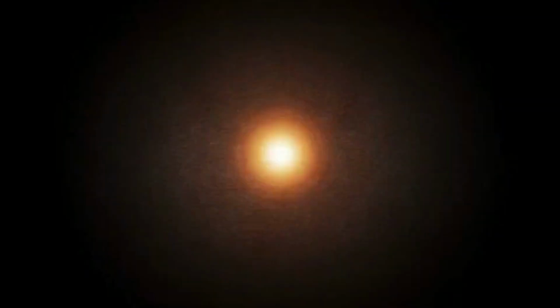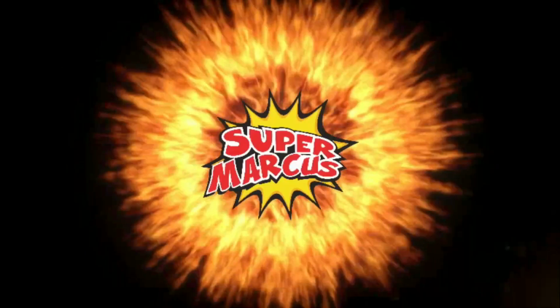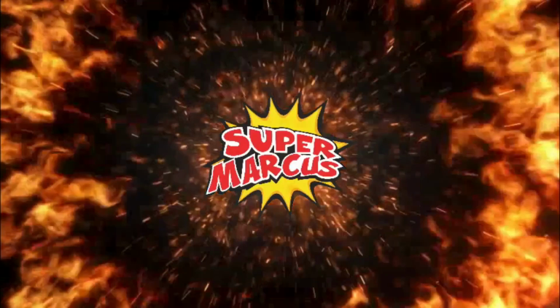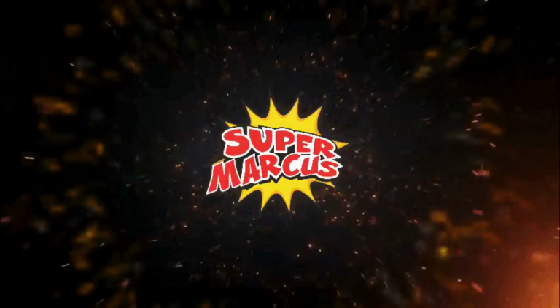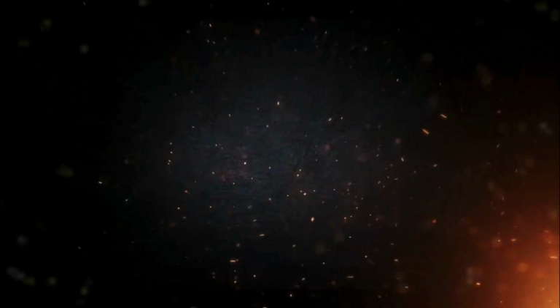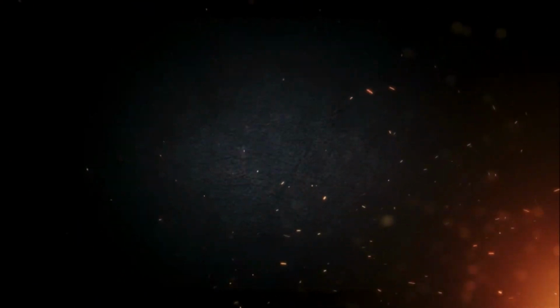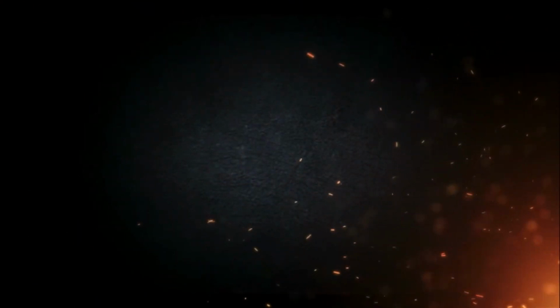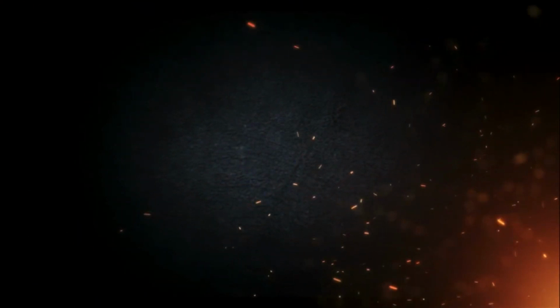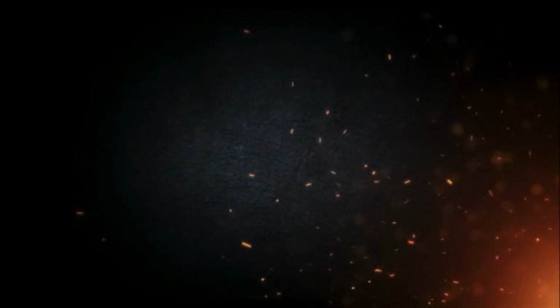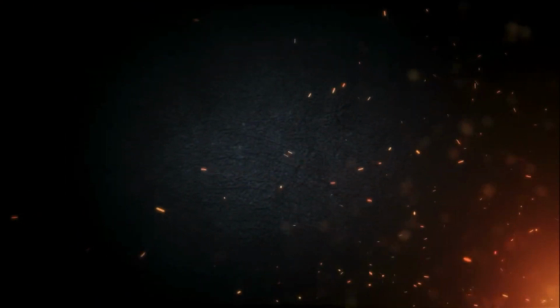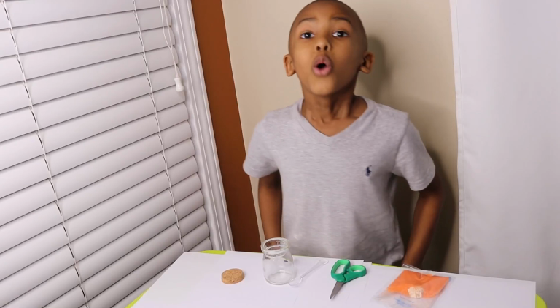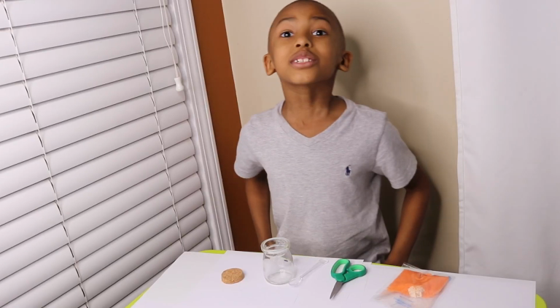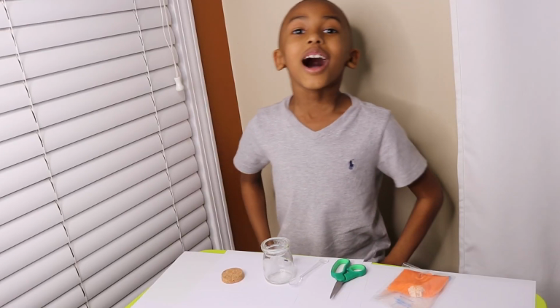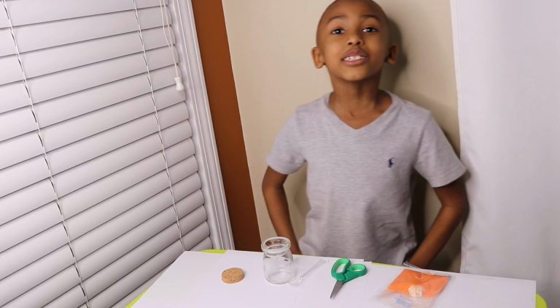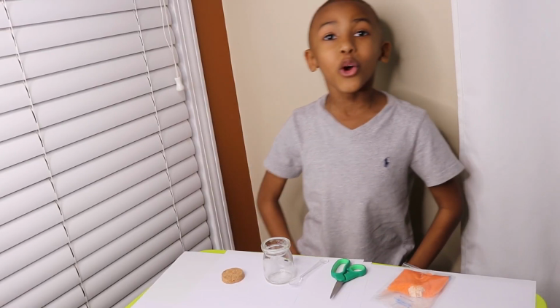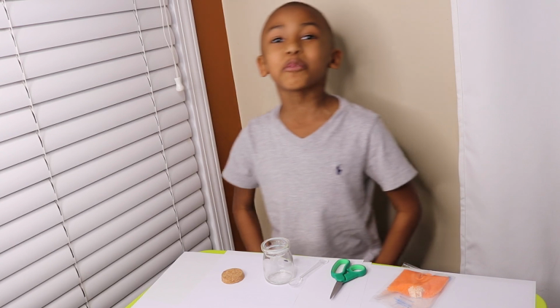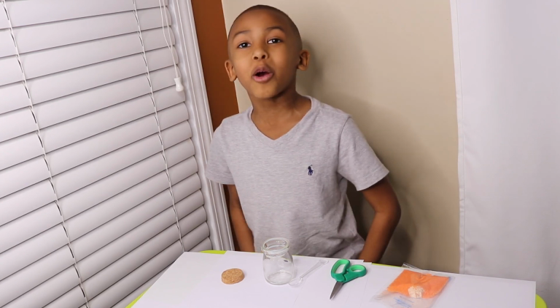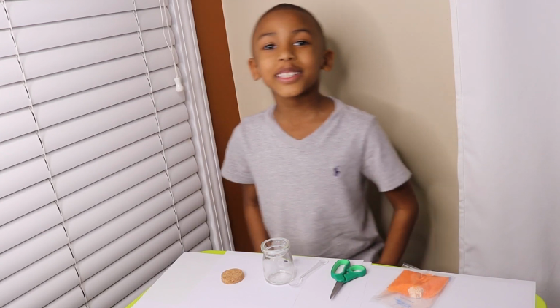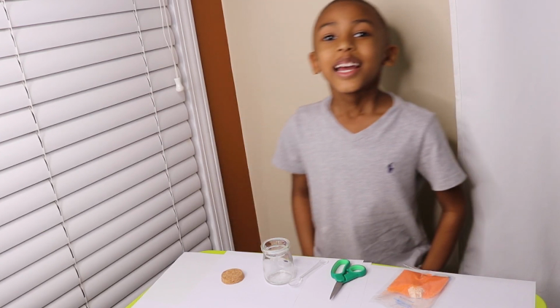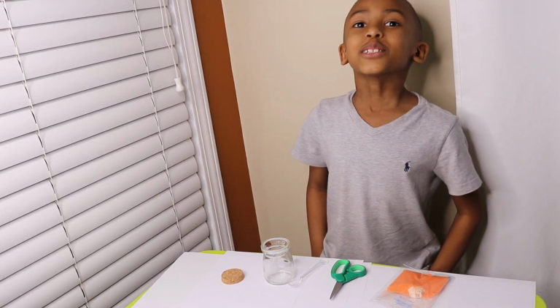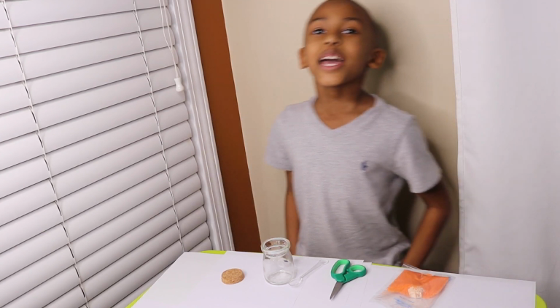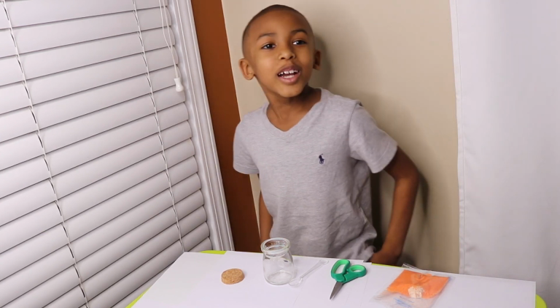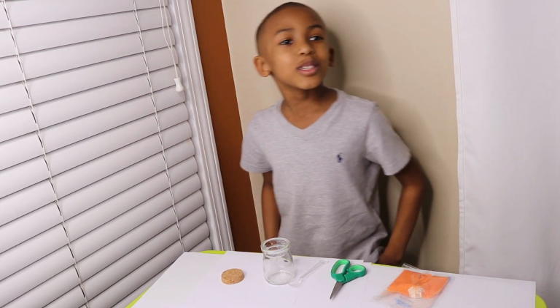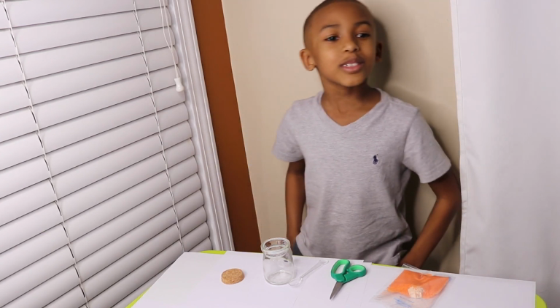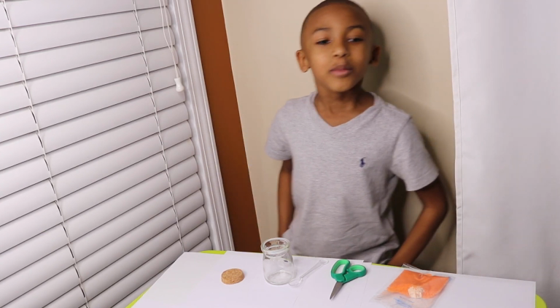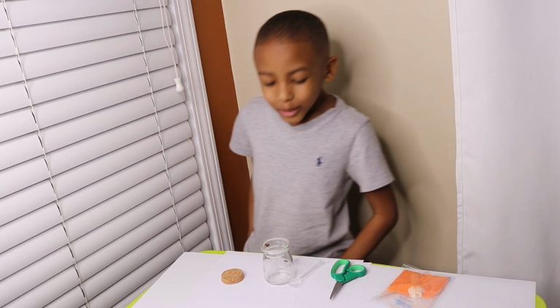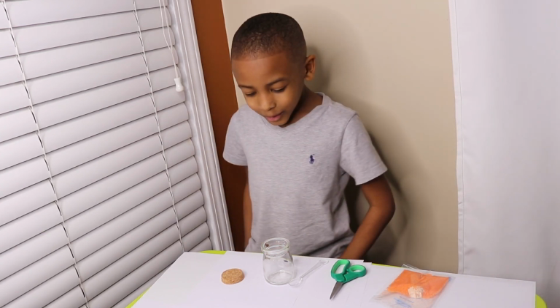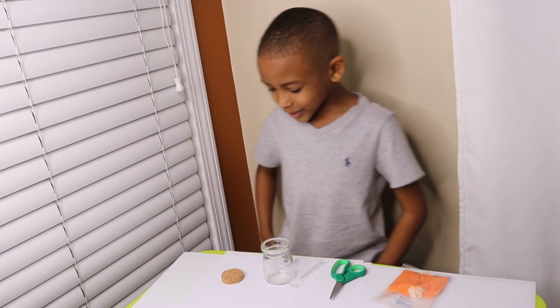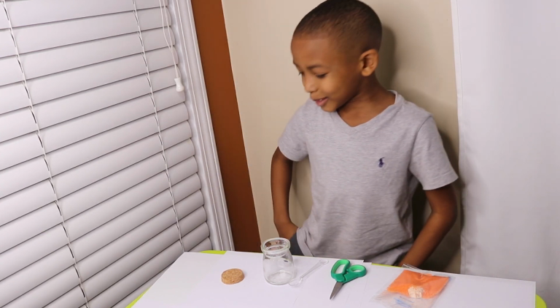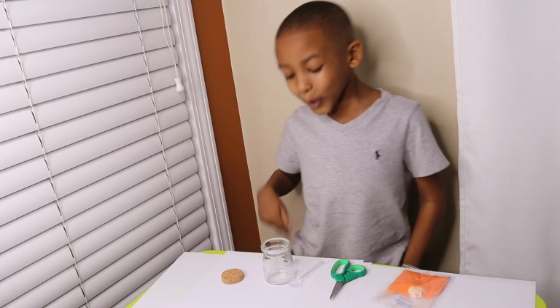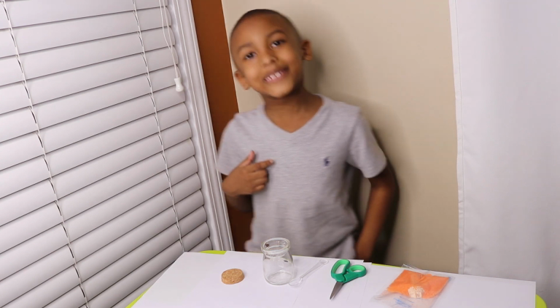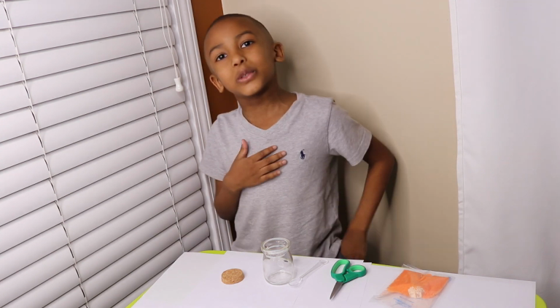It's Super Marcus. What's up guys? It's your boy Super Marcus and today we're gonna do some science project today.